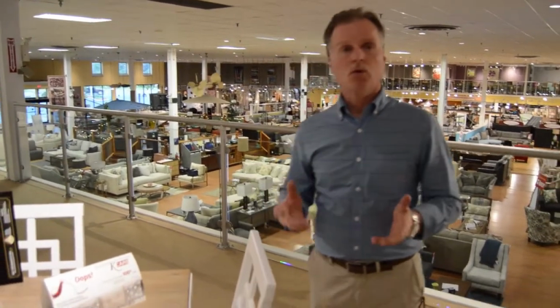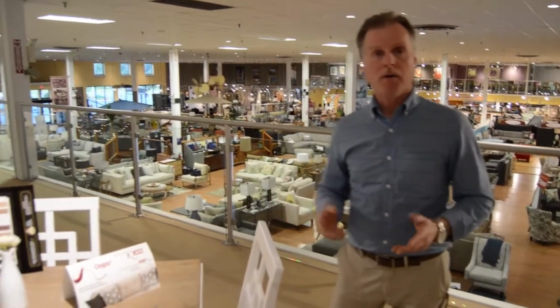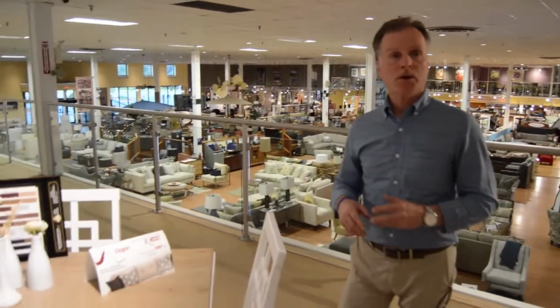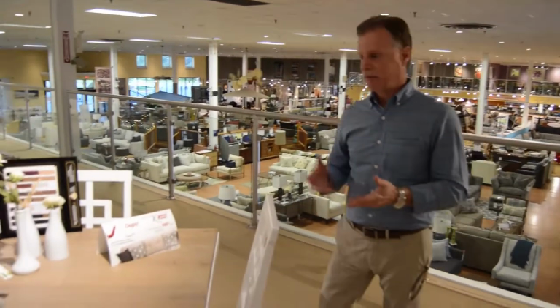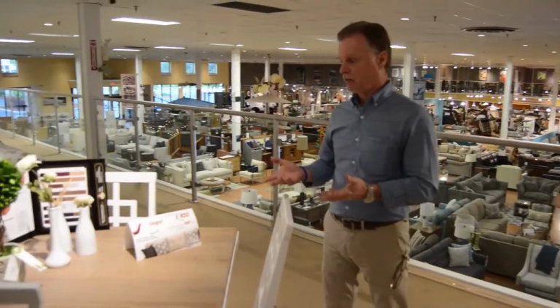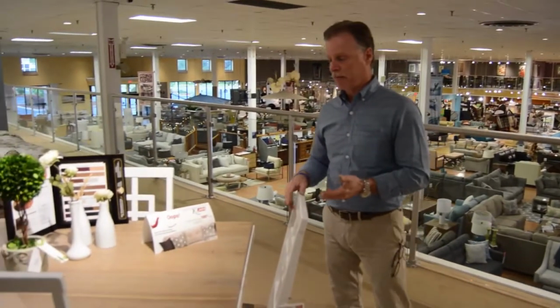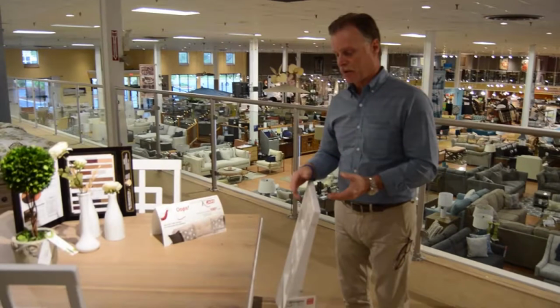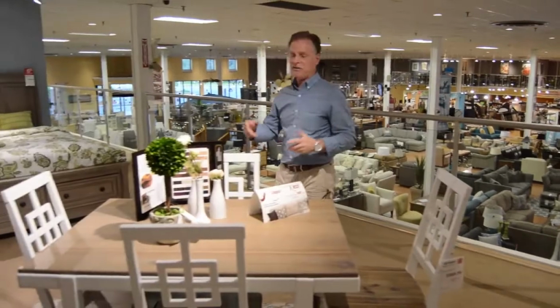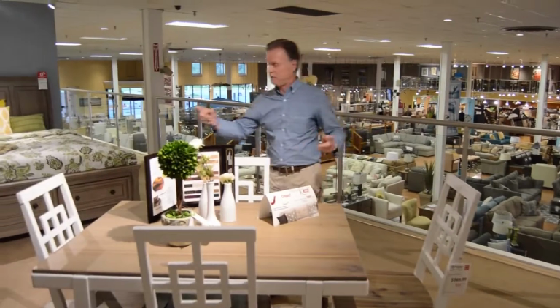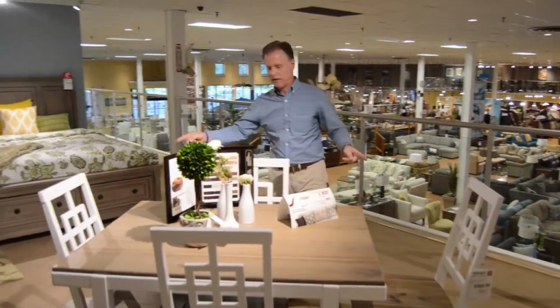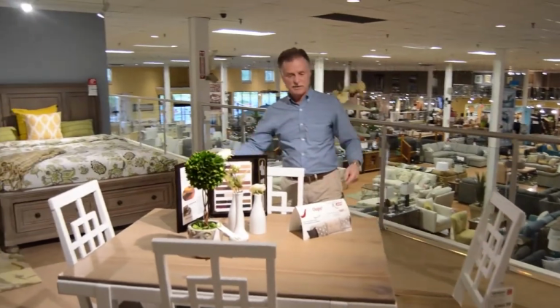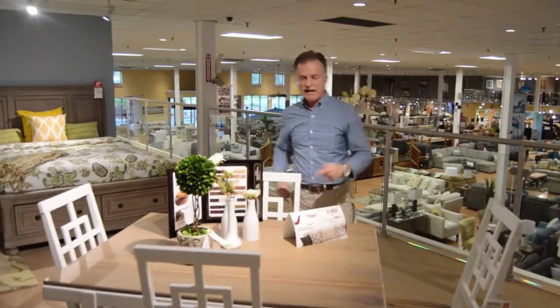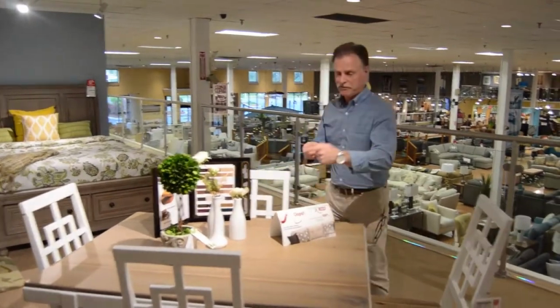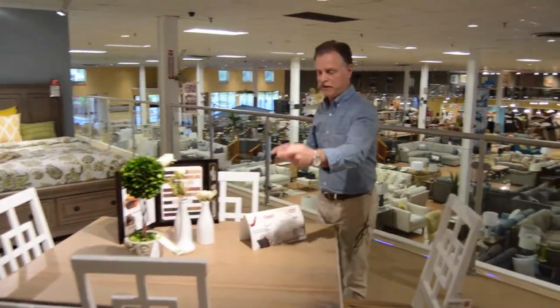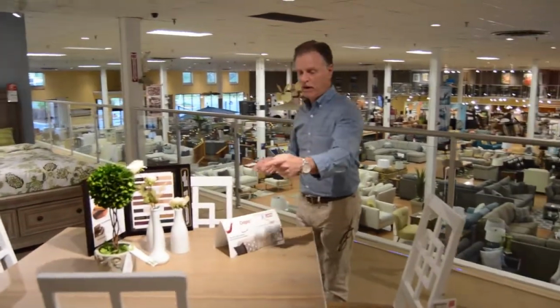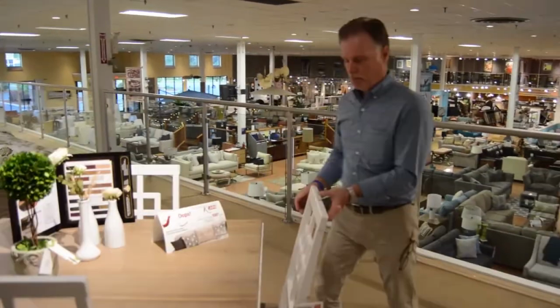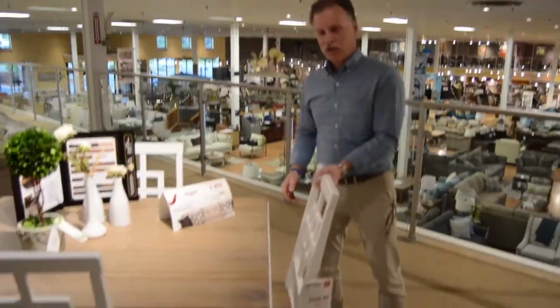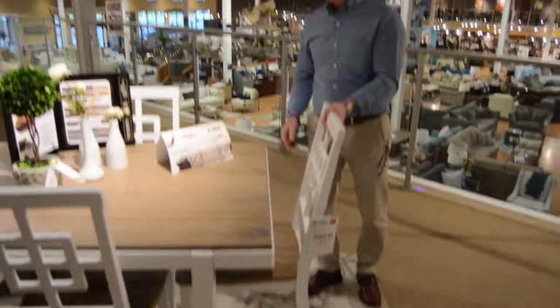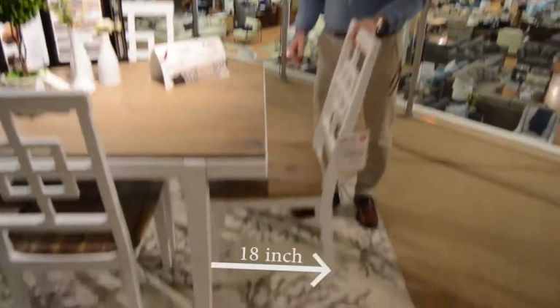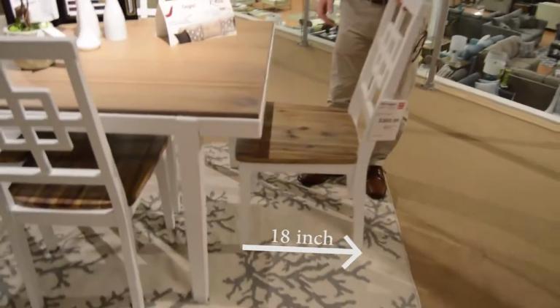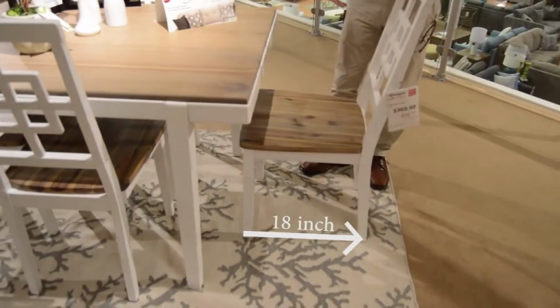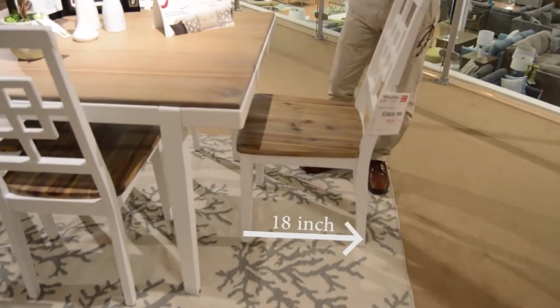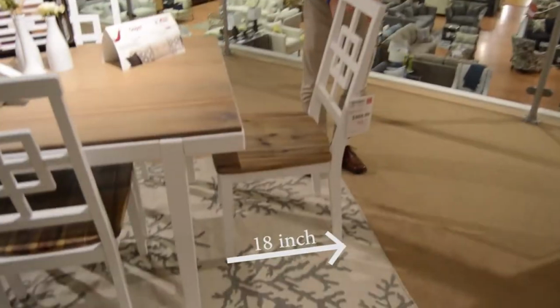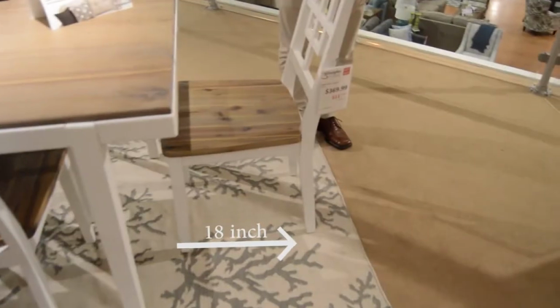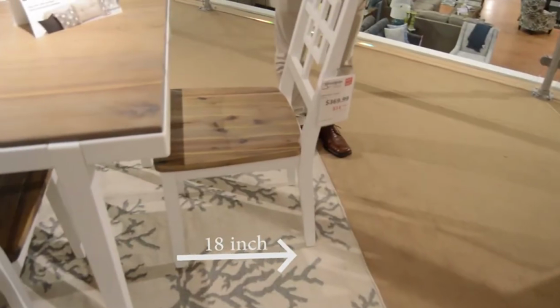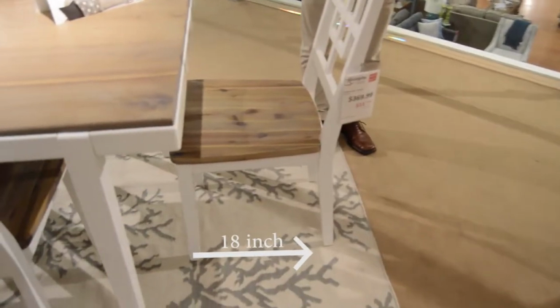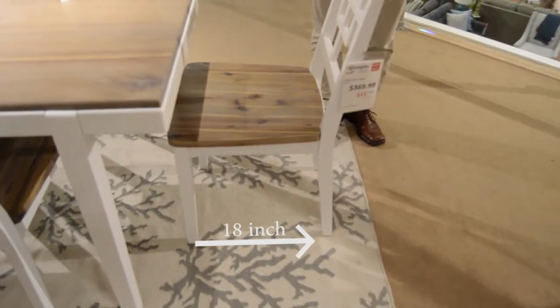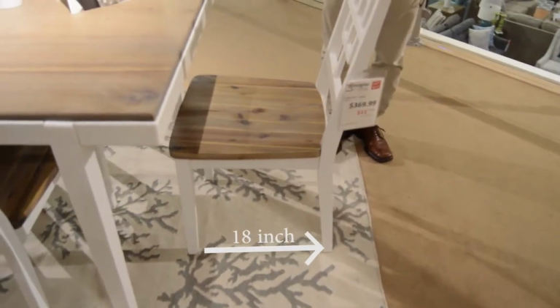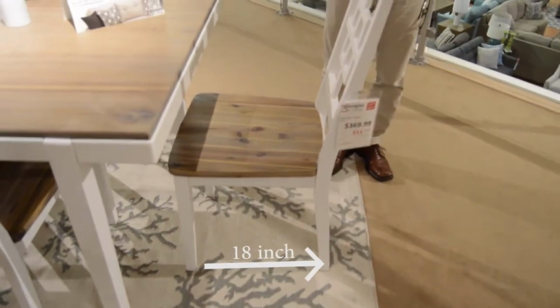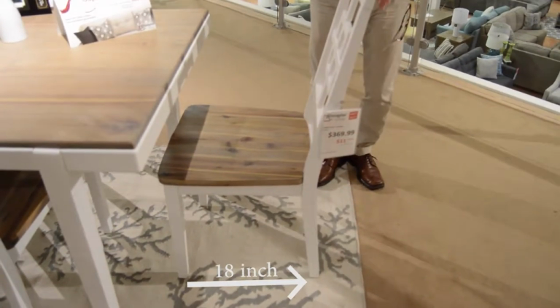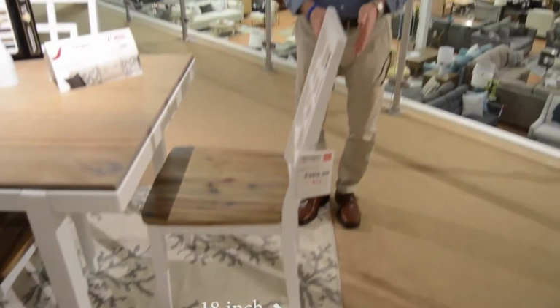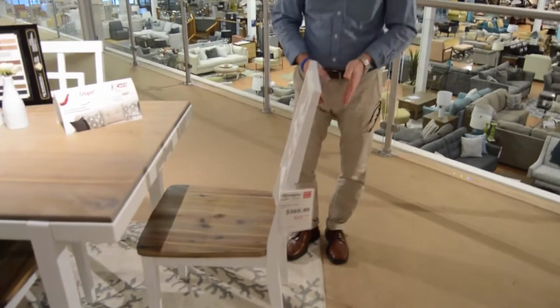The rule of thumb when you have a dining room table is adding three feet to the end and three feet to the width. You pull back a chair approximately 18 inches, and the distance between the back of the chair and the edge of the rug should be an additional six inches.